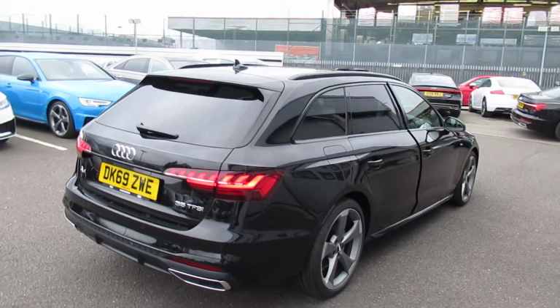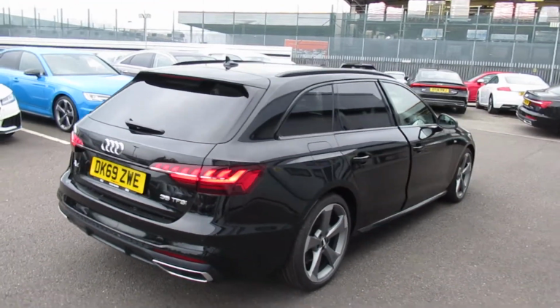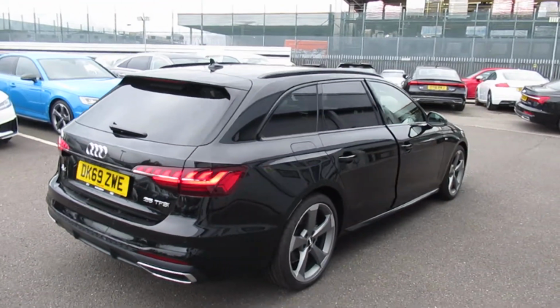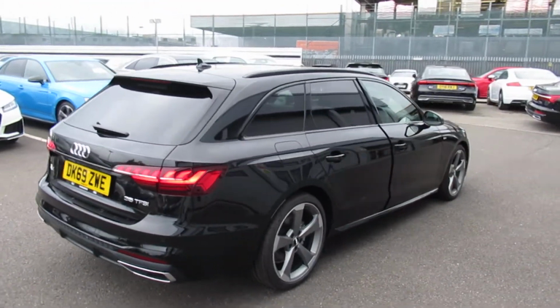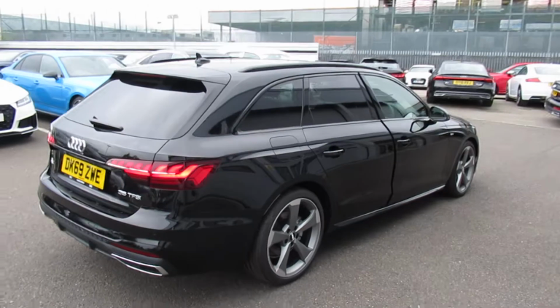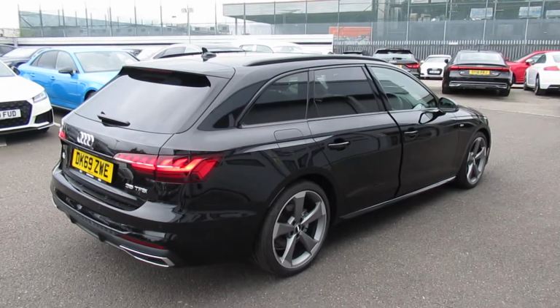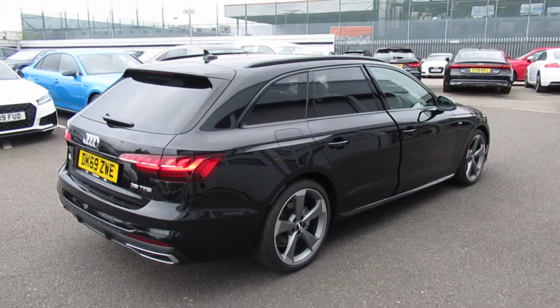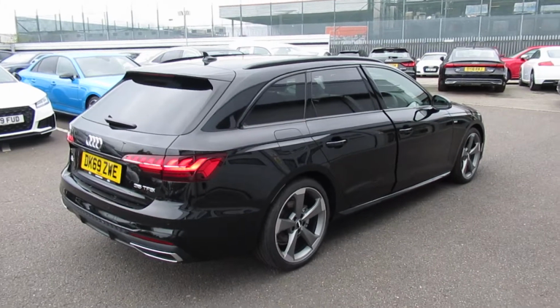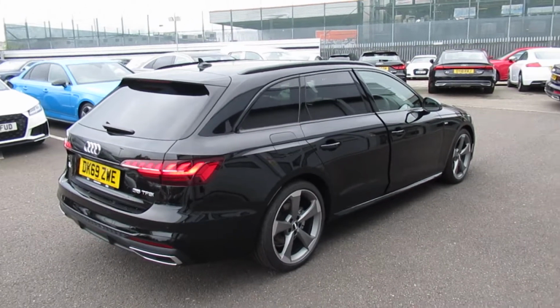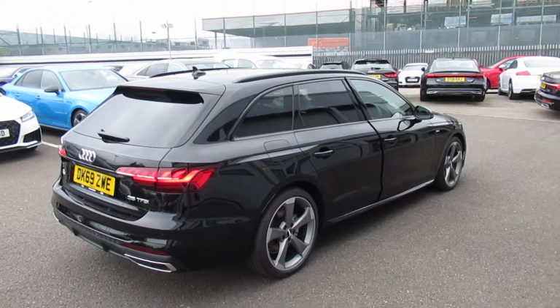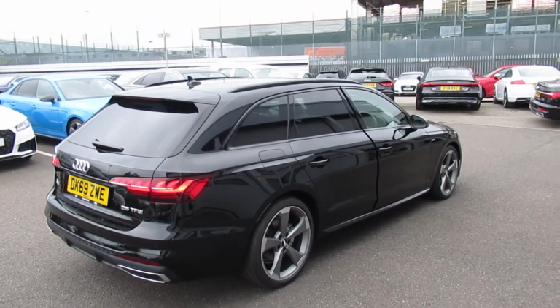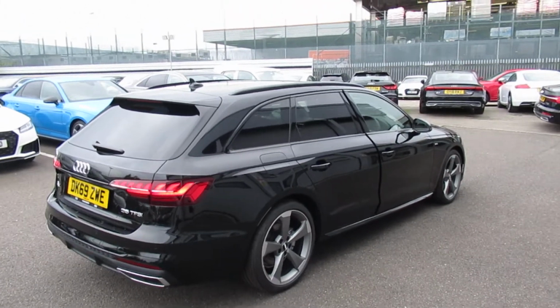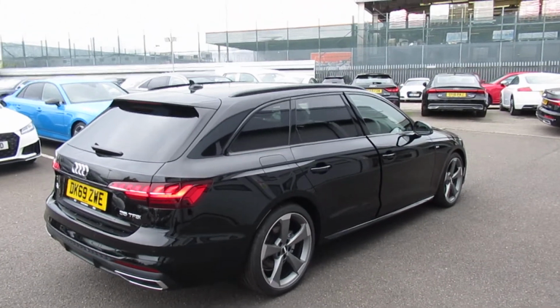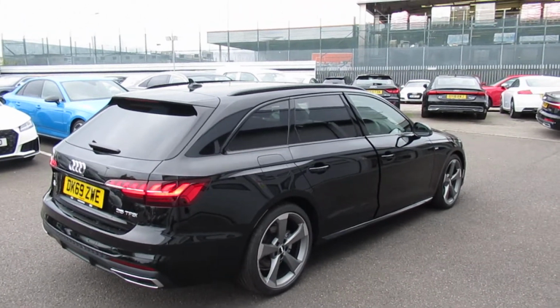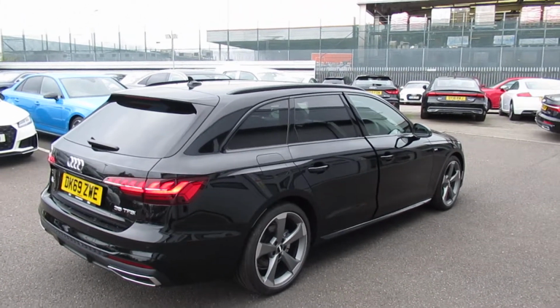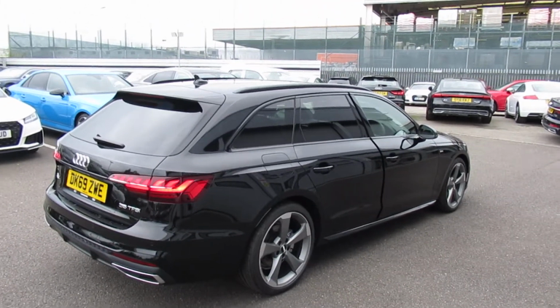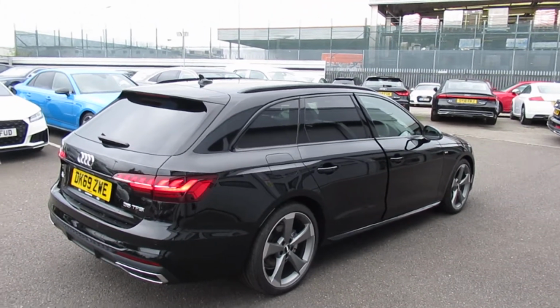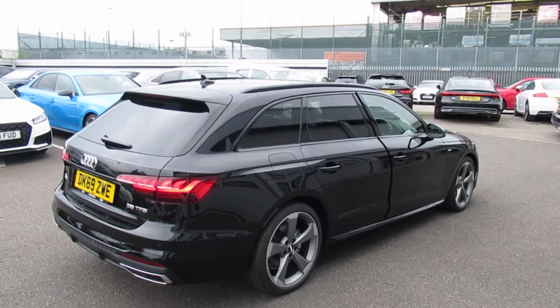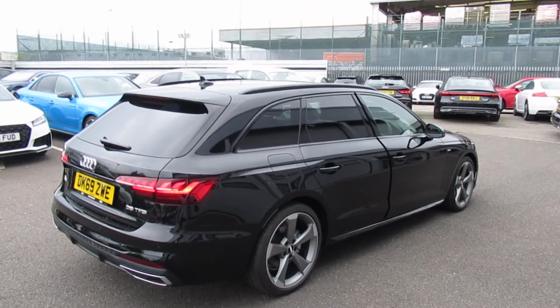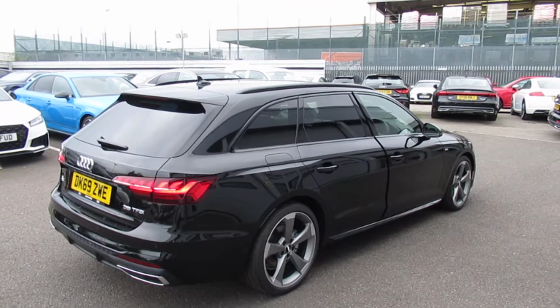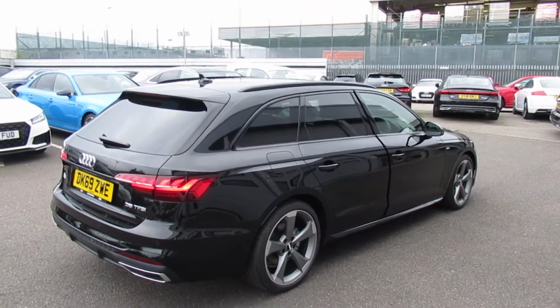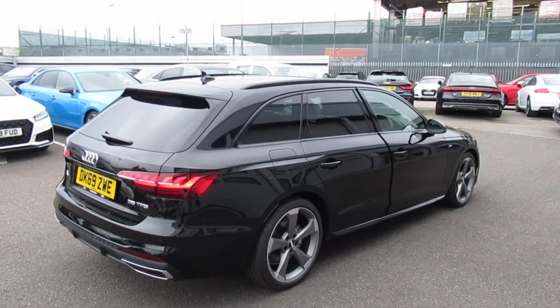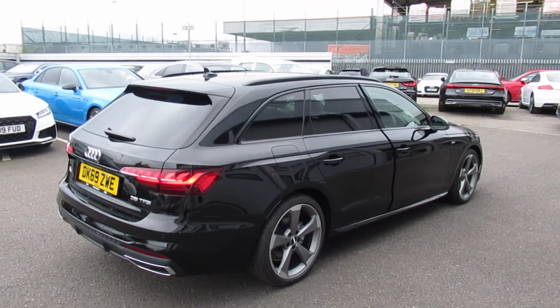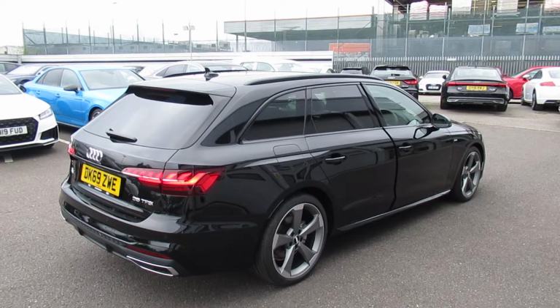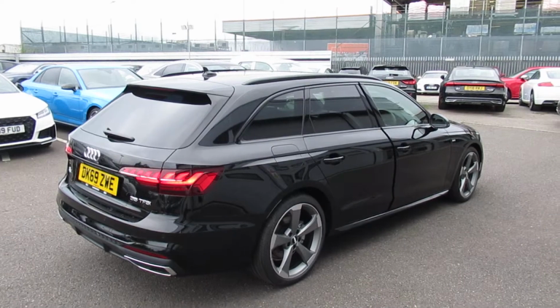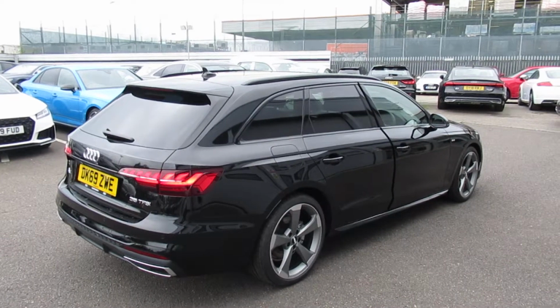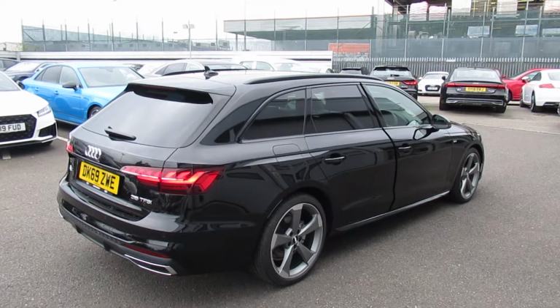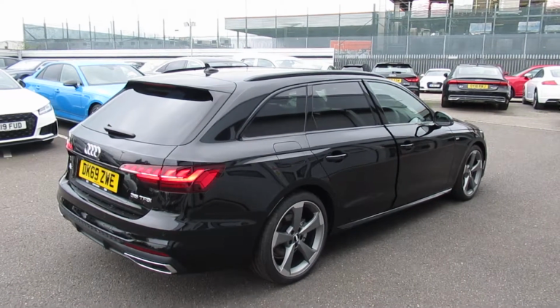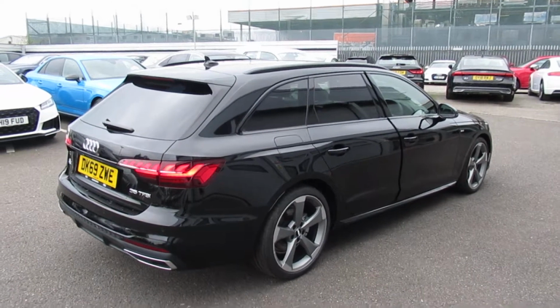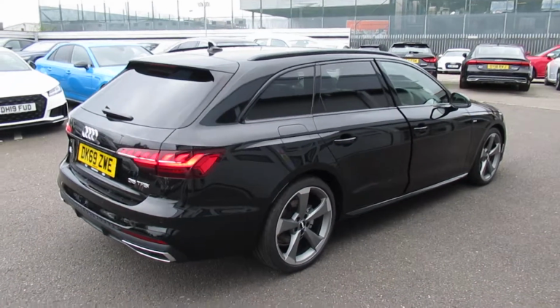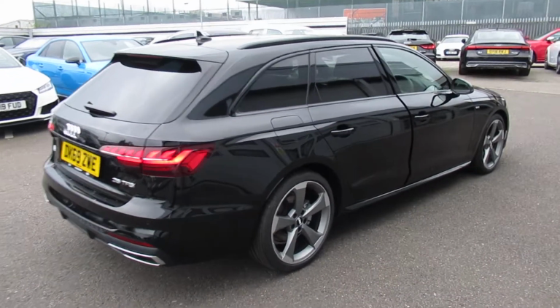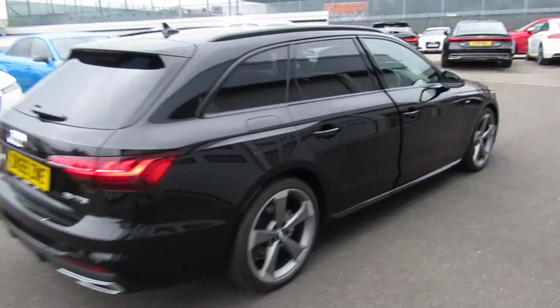Now this is an Audi Approved vehicle, so you will get the 145-point check, a remainder of the manufacturer's warranty and a remainder of the manufacturer's roadside assistance.